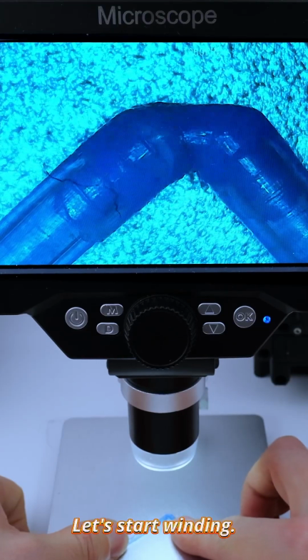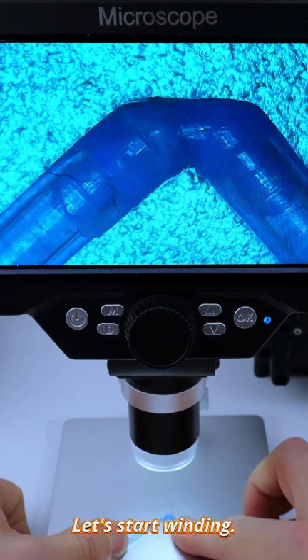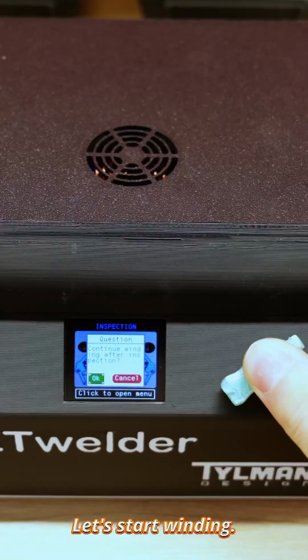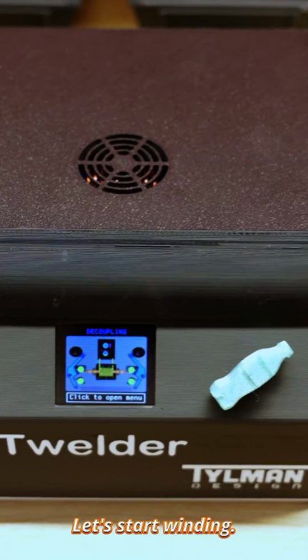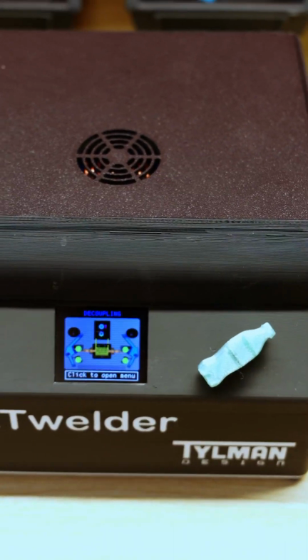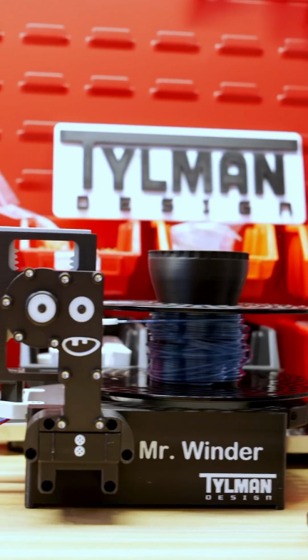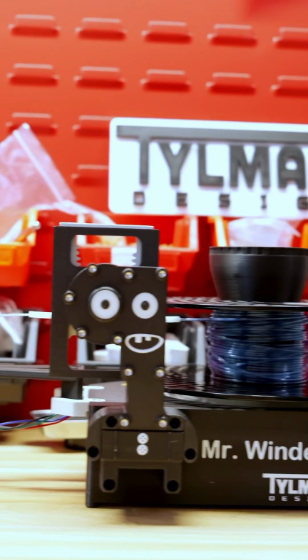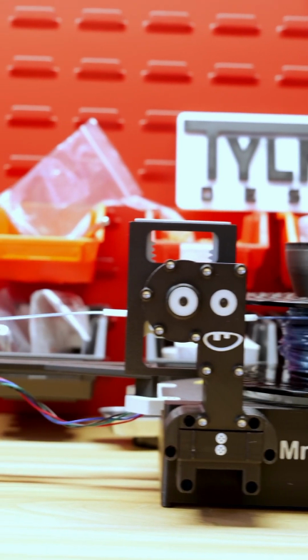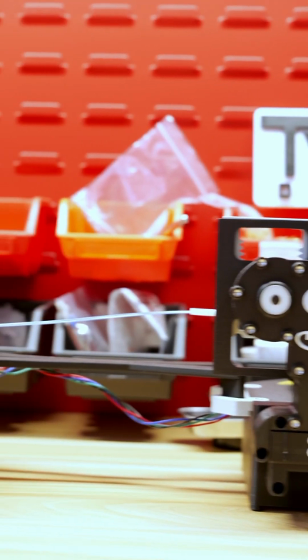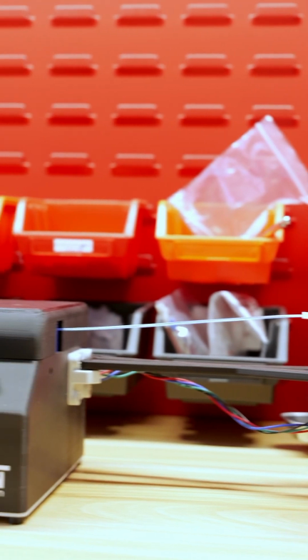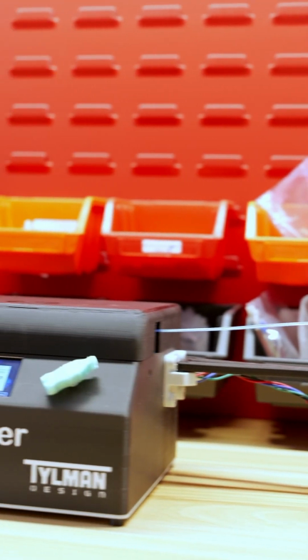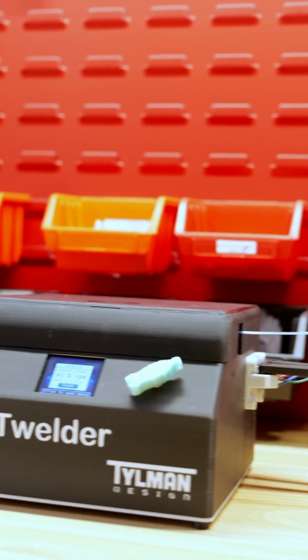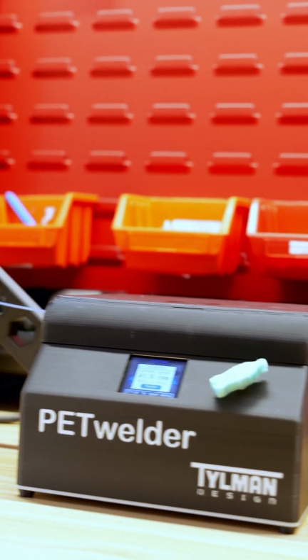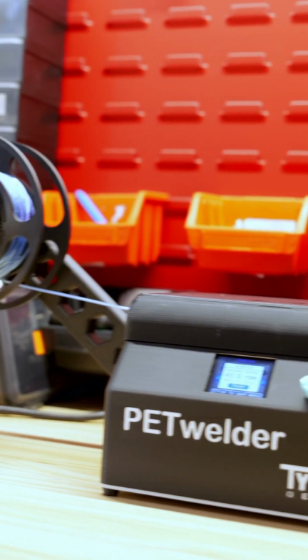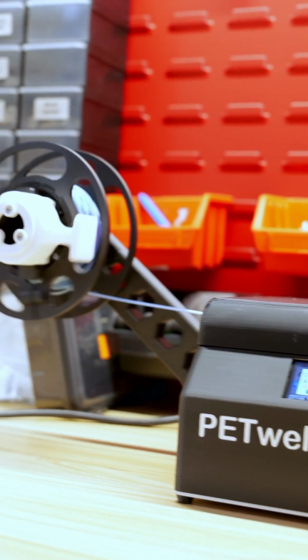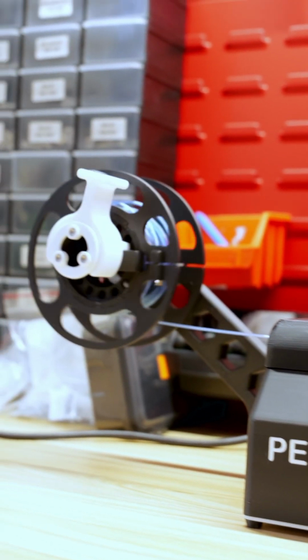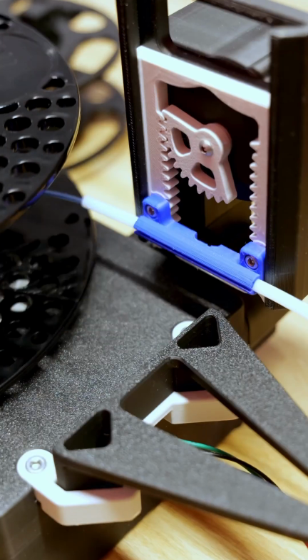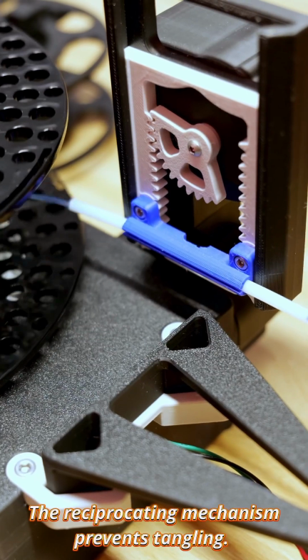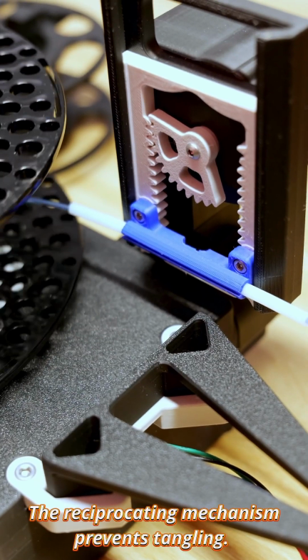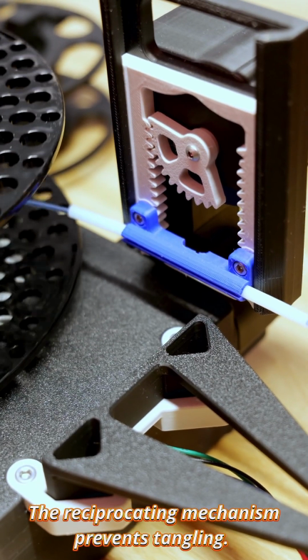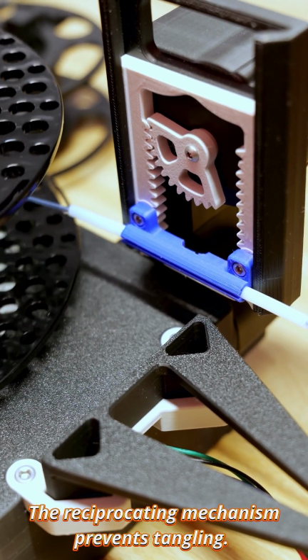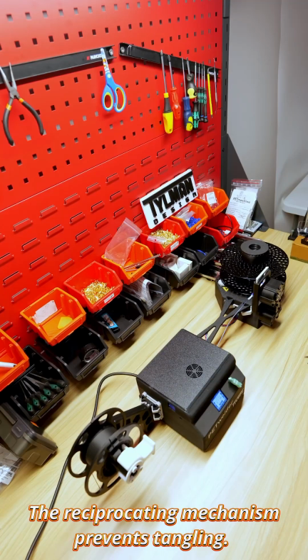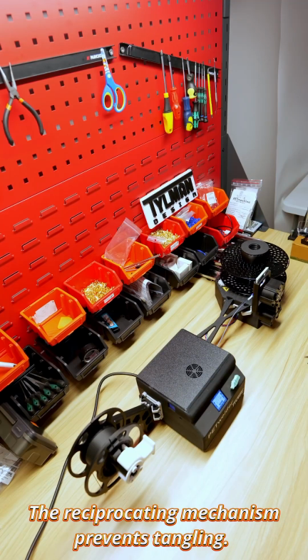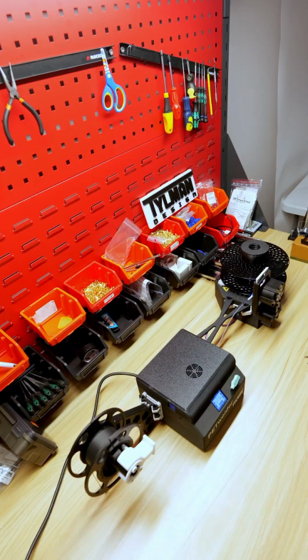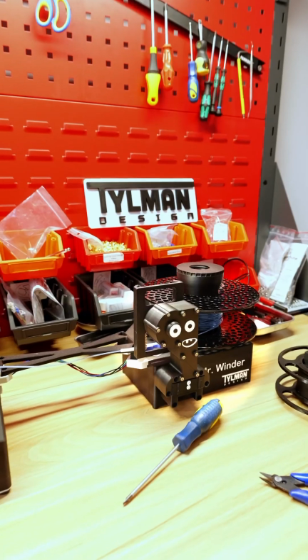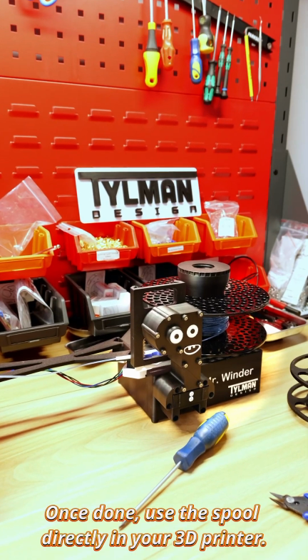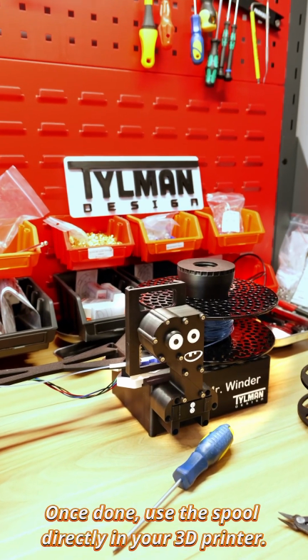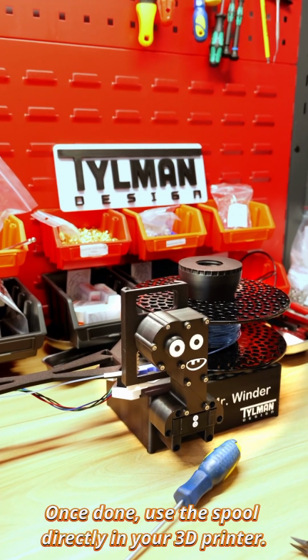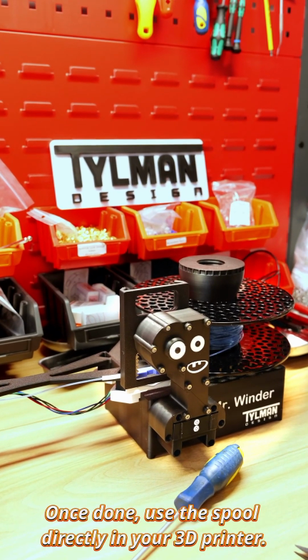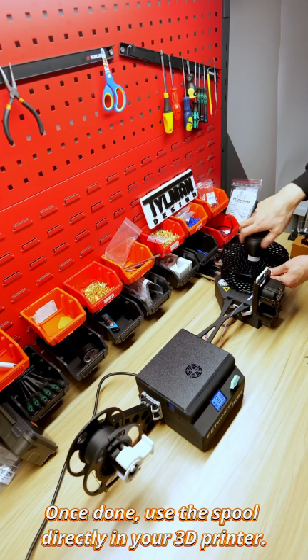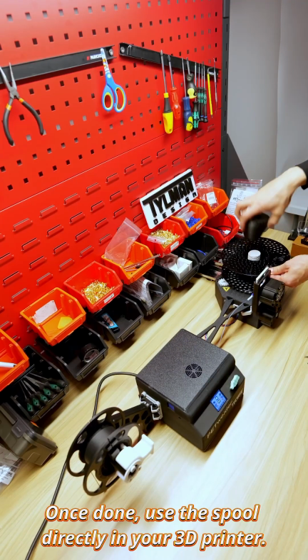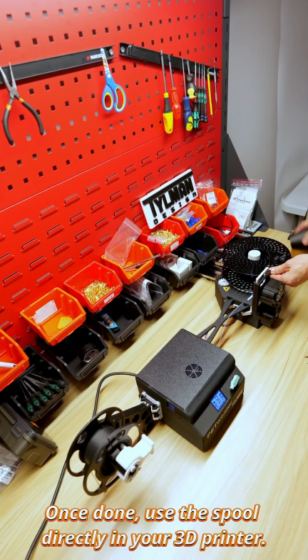Let's start winding. The reciprocating mechanism prevents tangling. Once done, use the spool directly in your 3D printer.